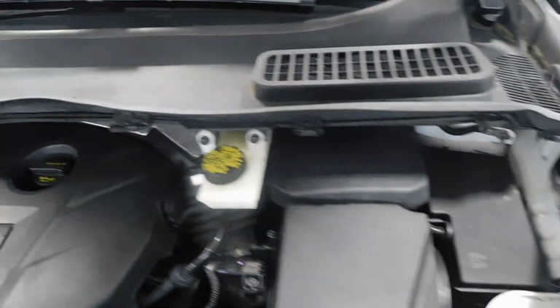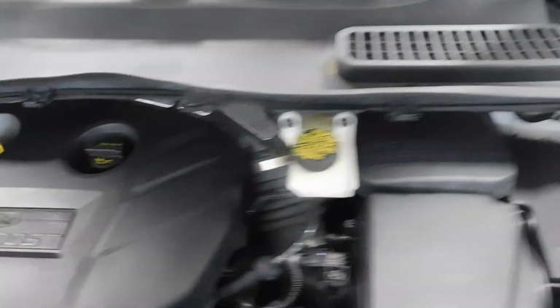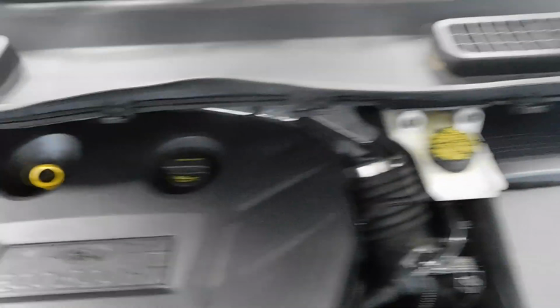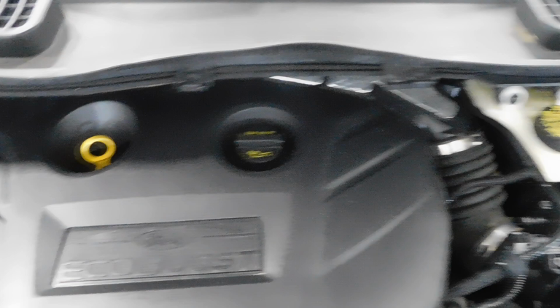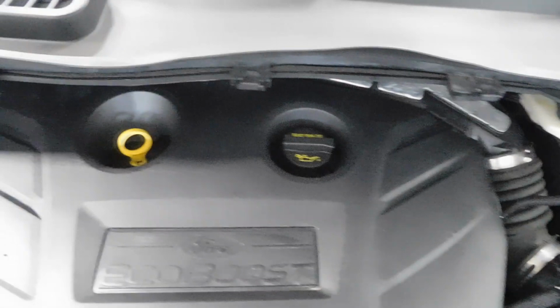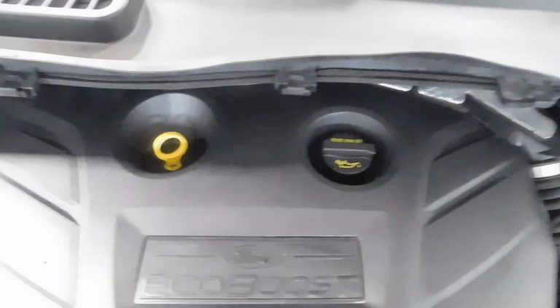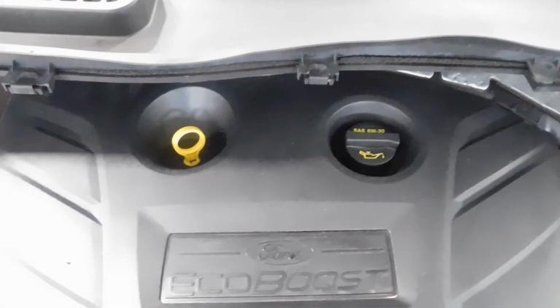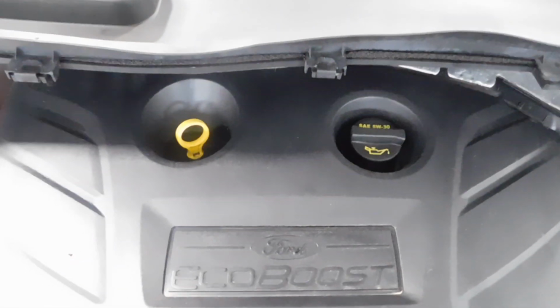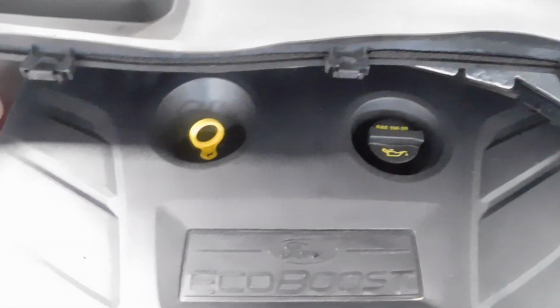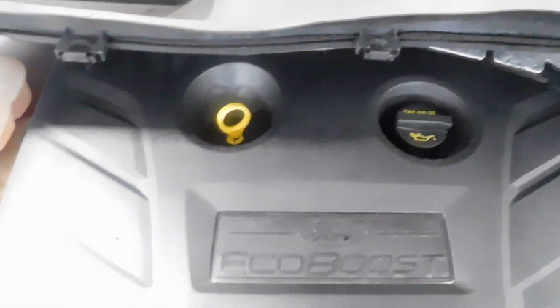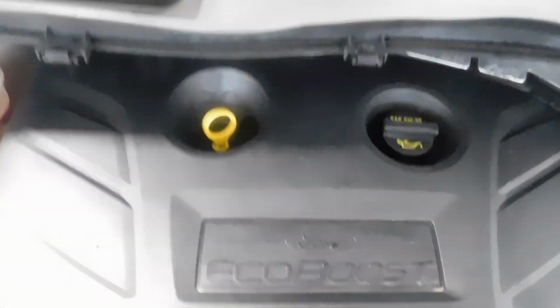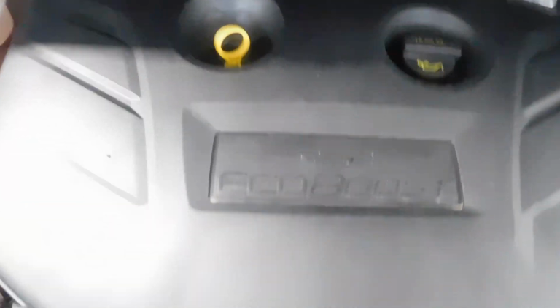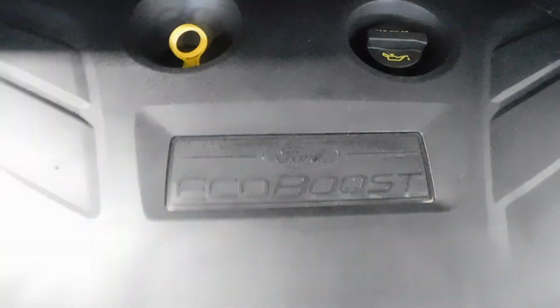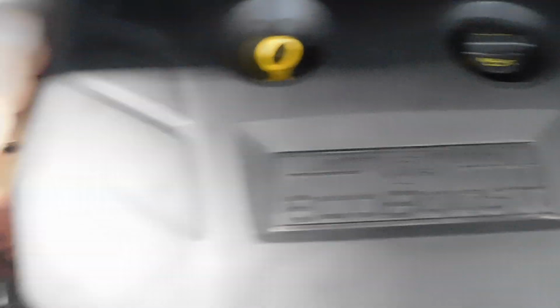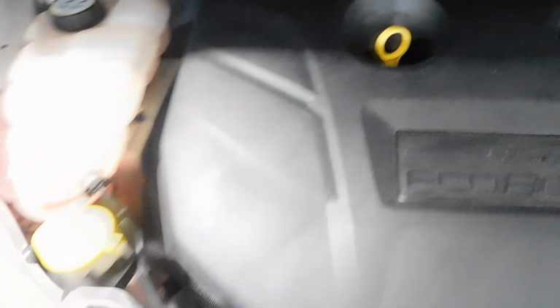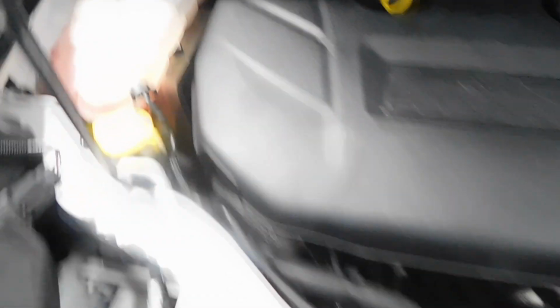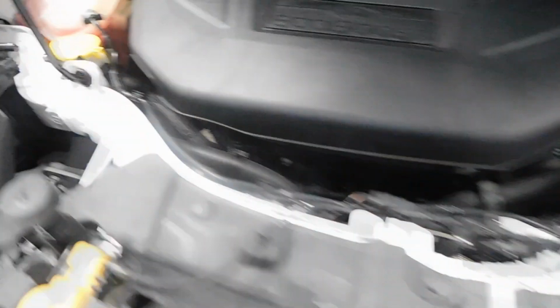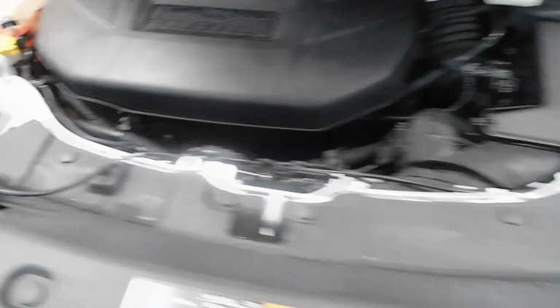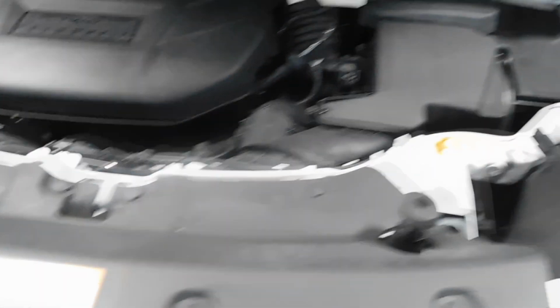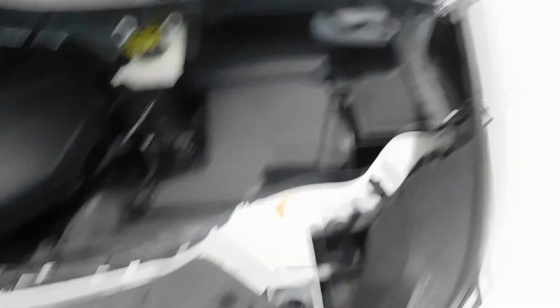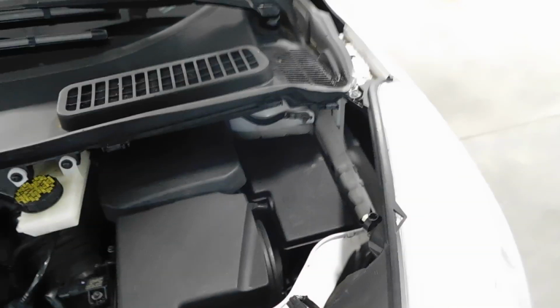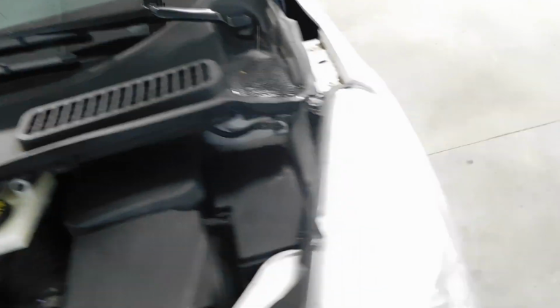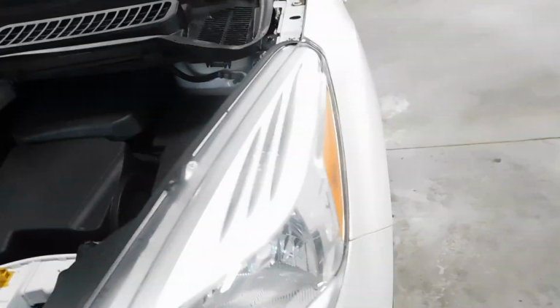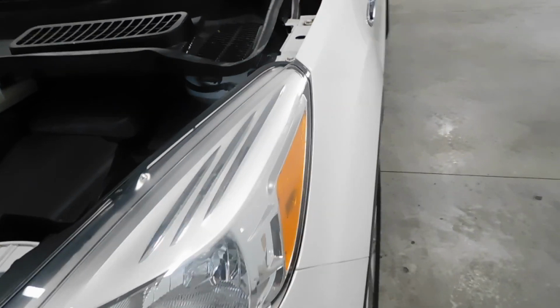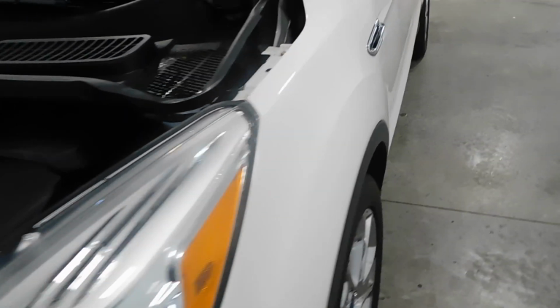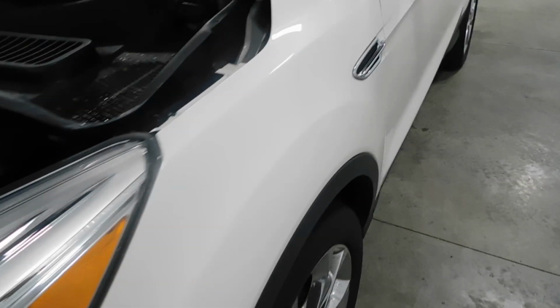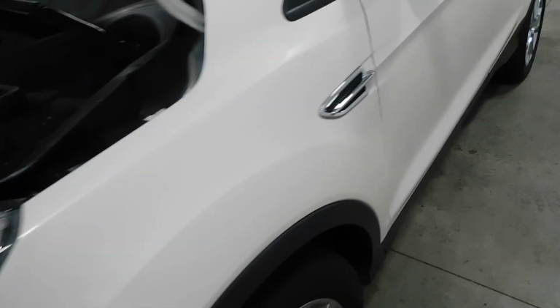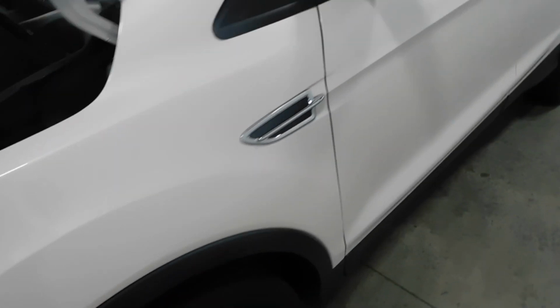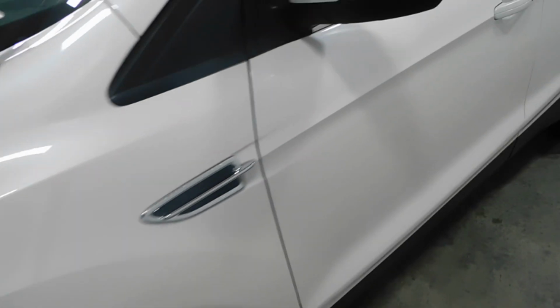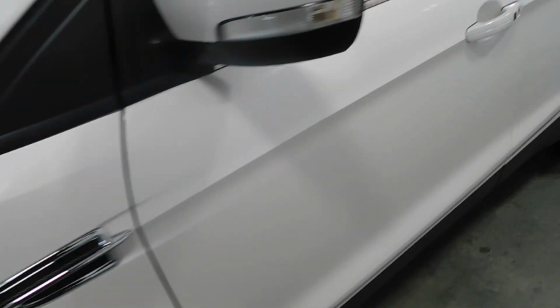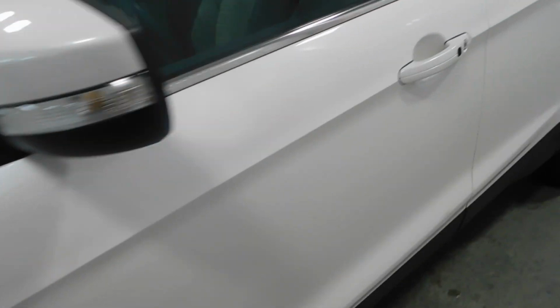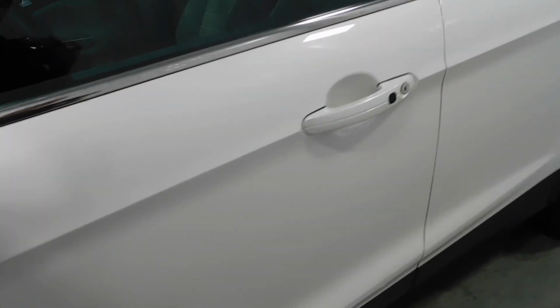Under the hood here it has a 2.0 liter four-cylinder EcoBoost engine and it is very clean, very nice there. I'm going to leave that hood up — we're going to go walk around and show you the body.